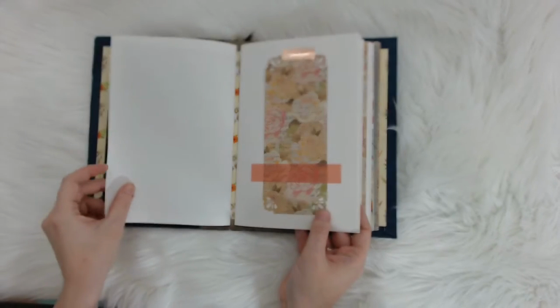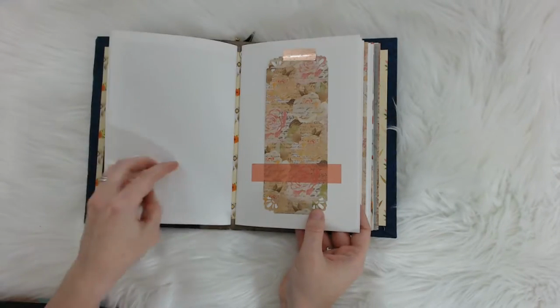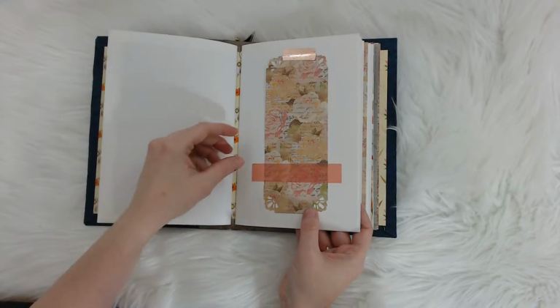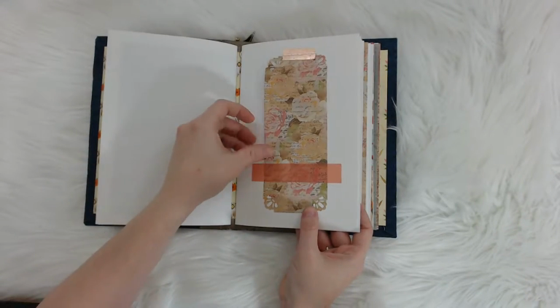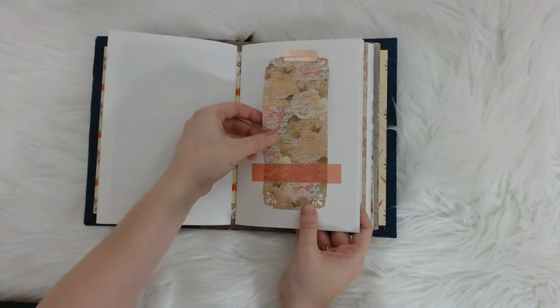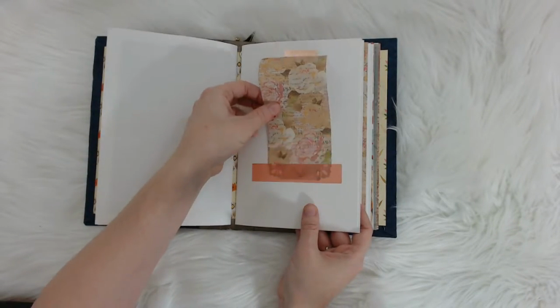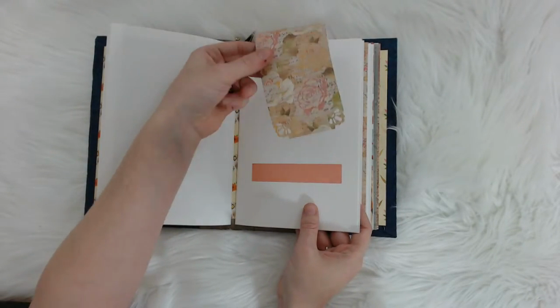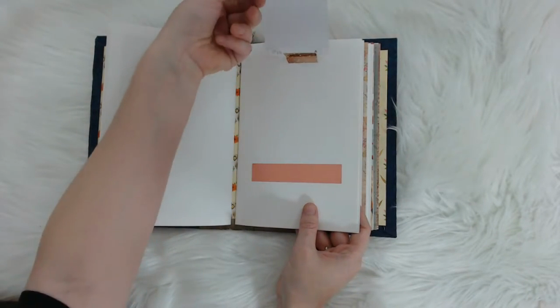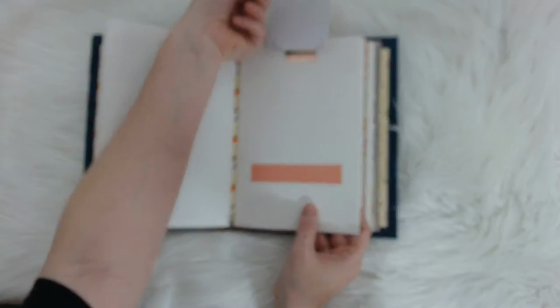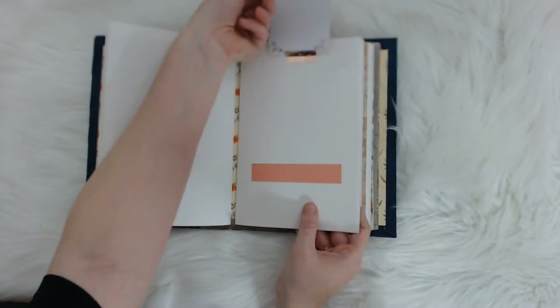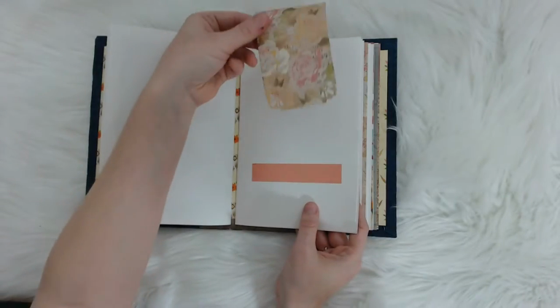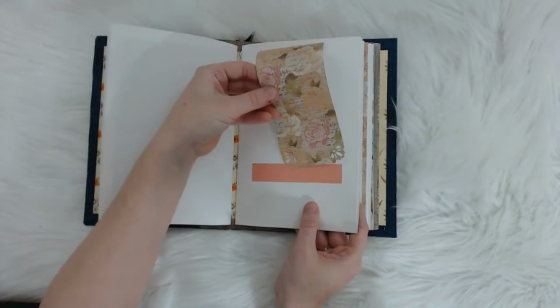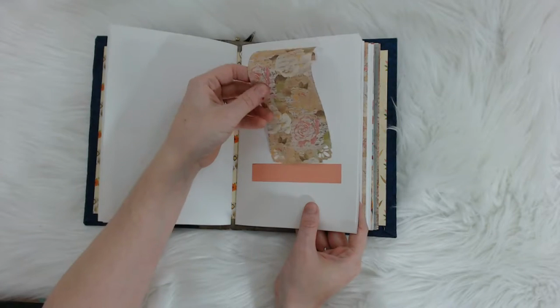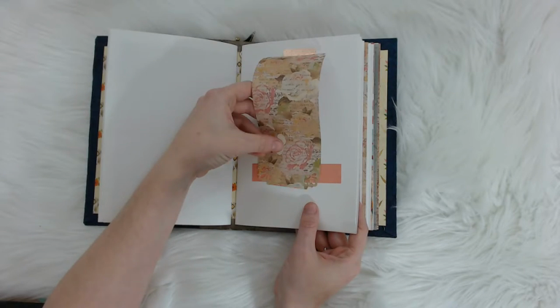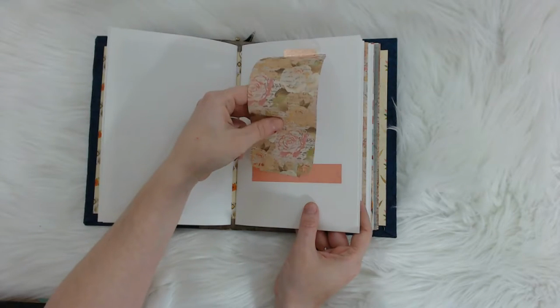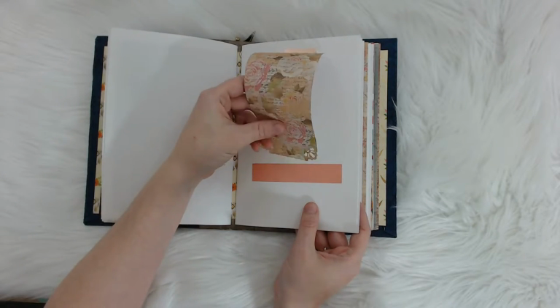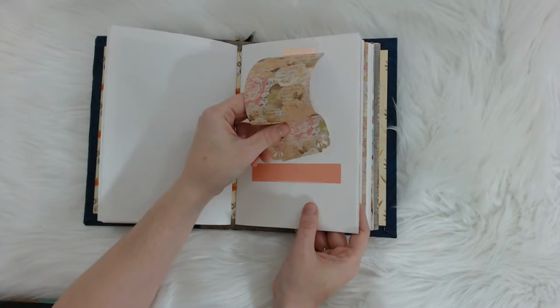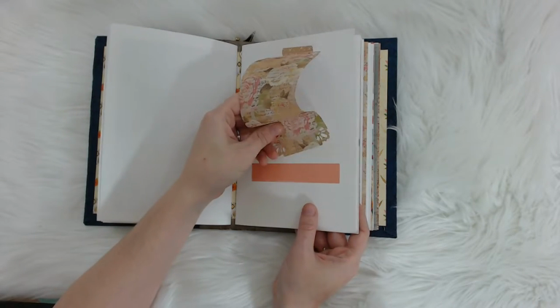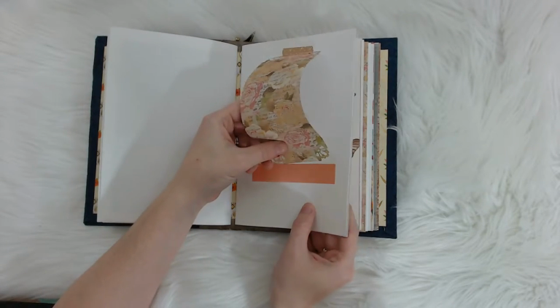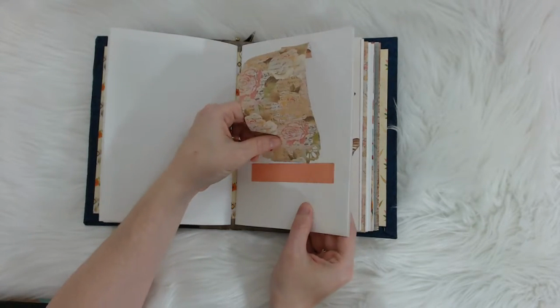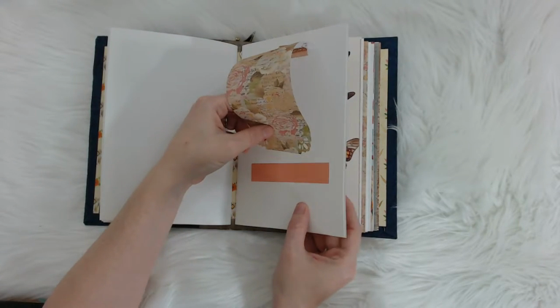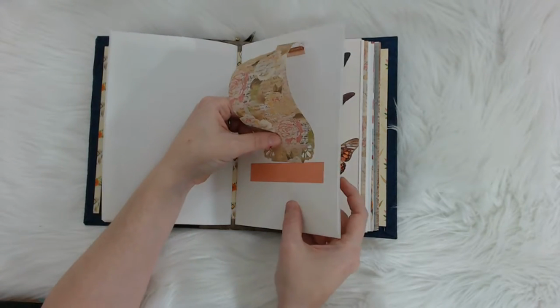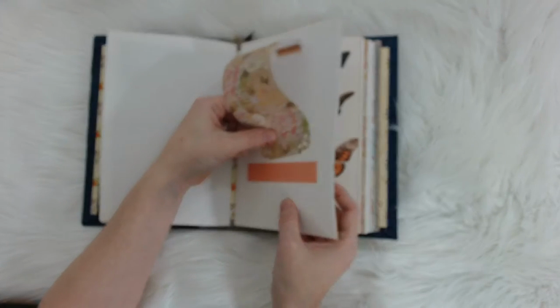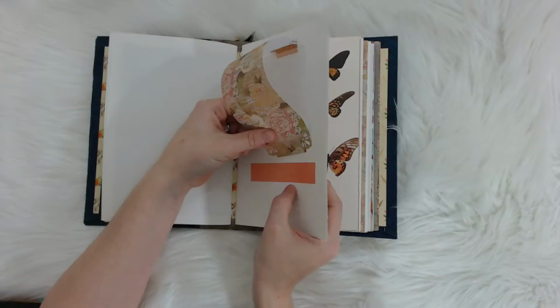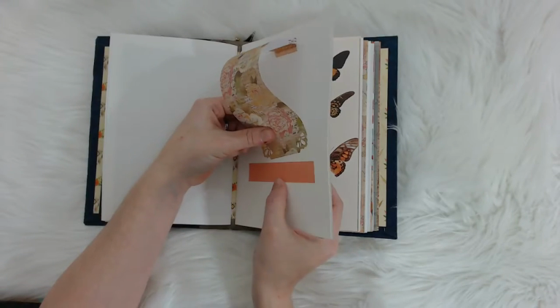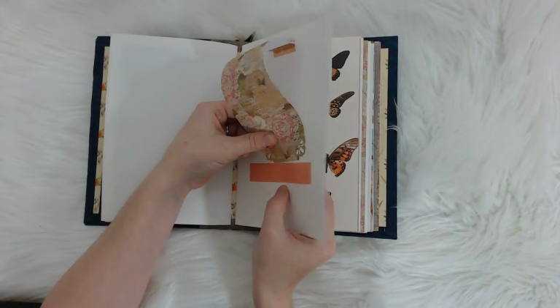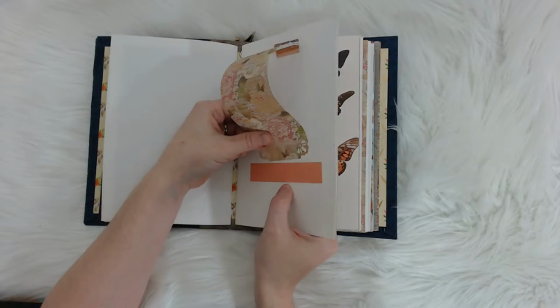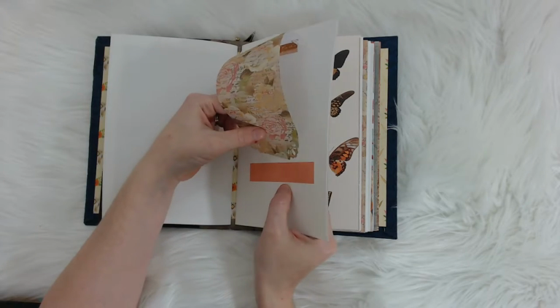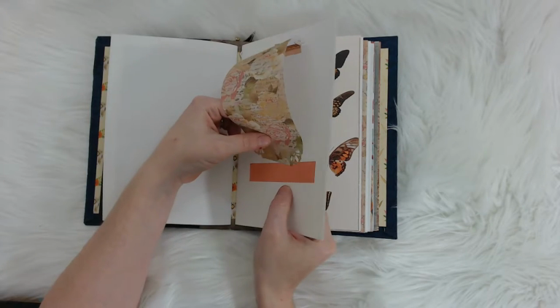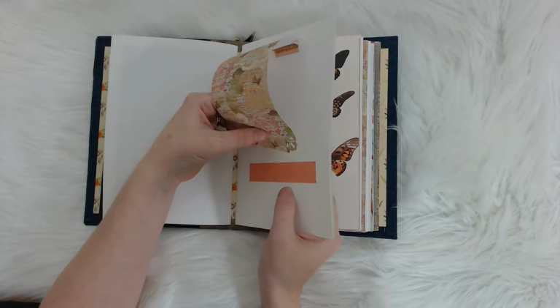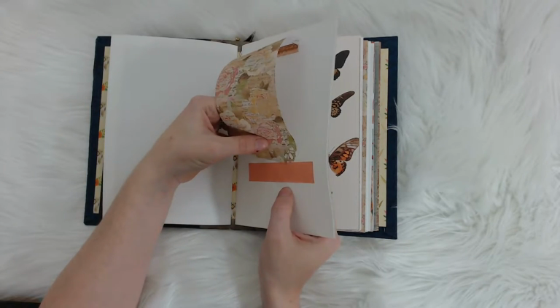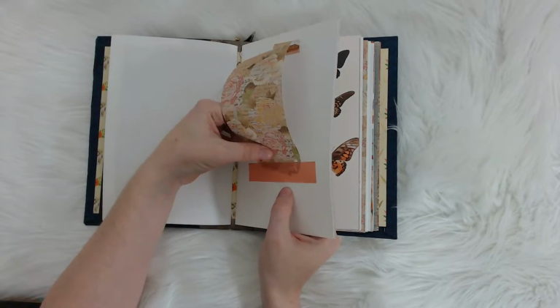And then here's another little addition. You can pull it up like that or just put it back. You can put pictures under it or write under it — whatever you want to do.